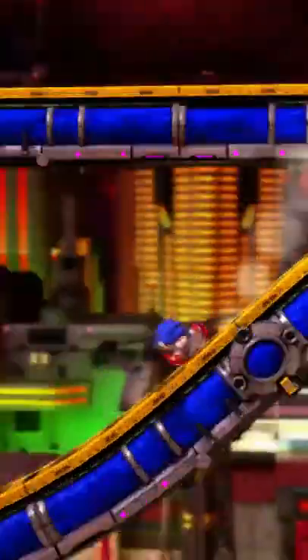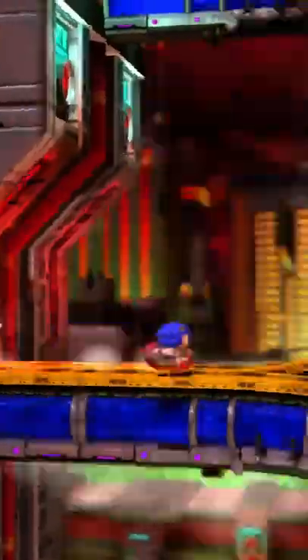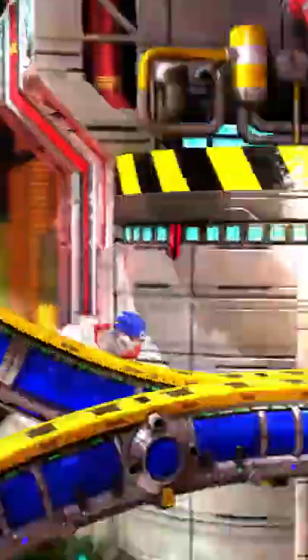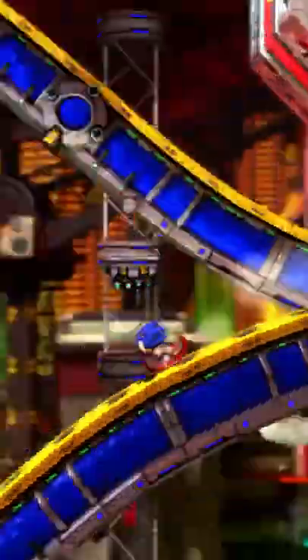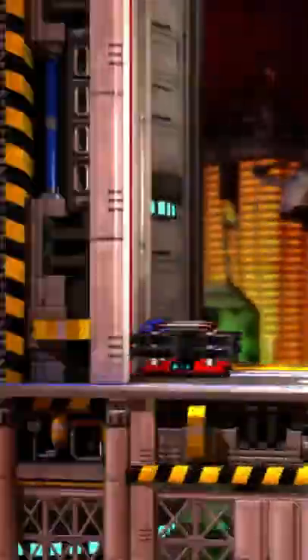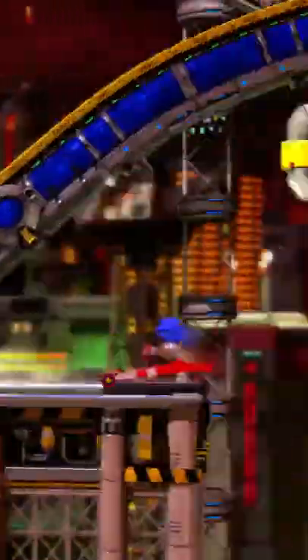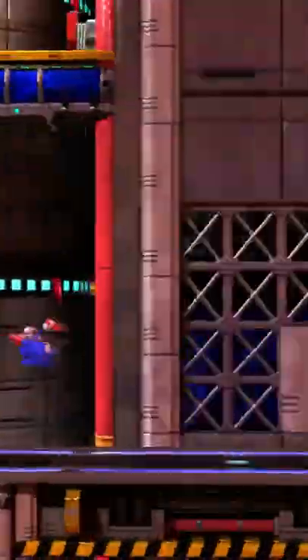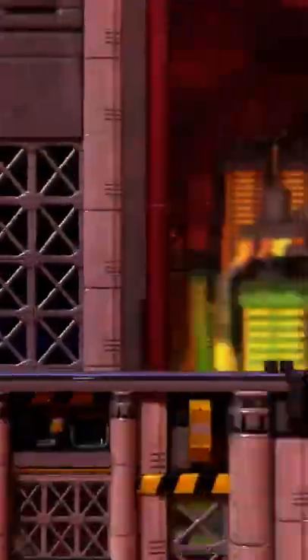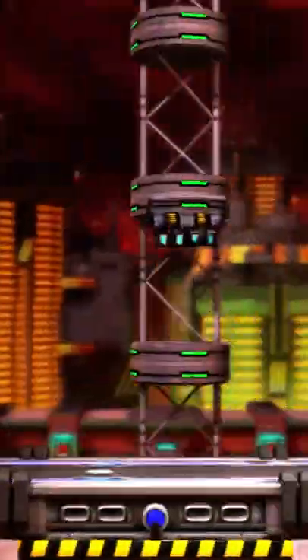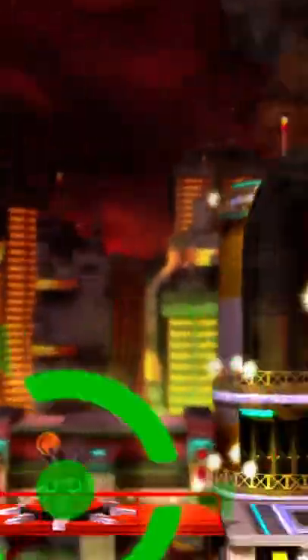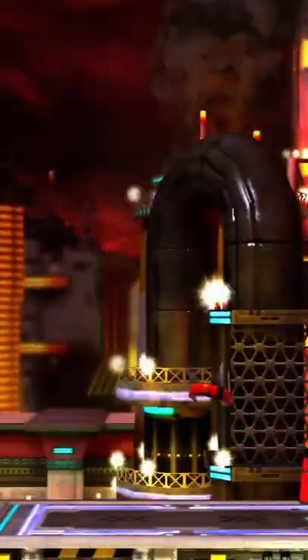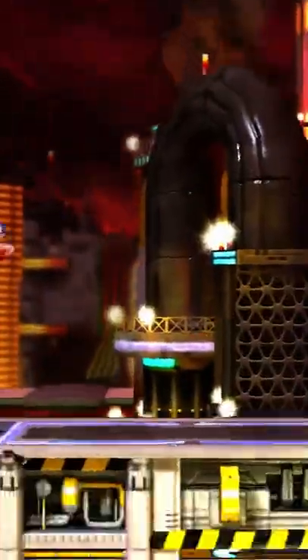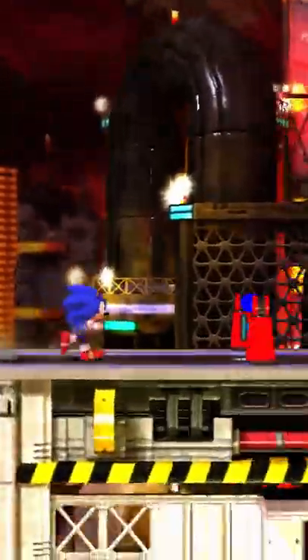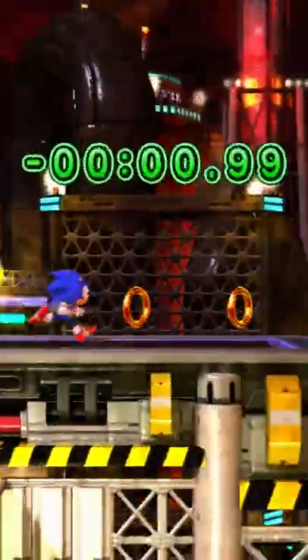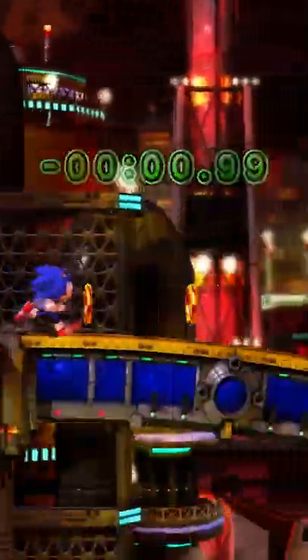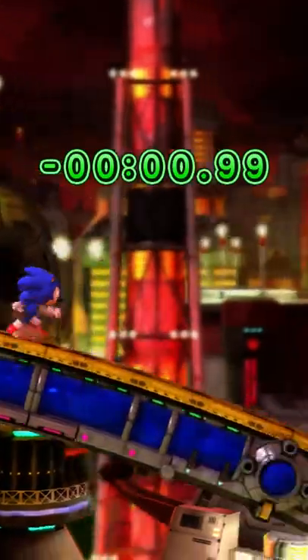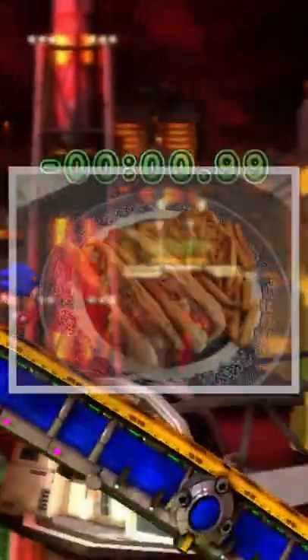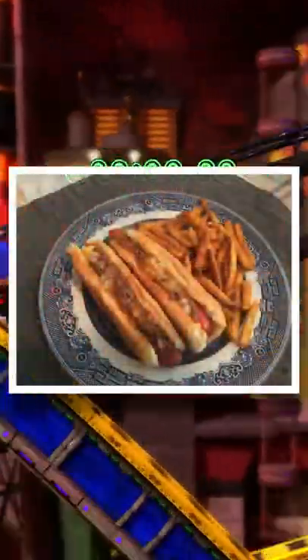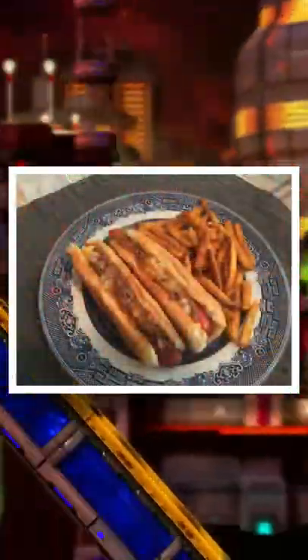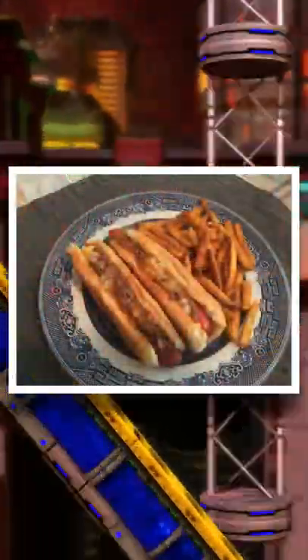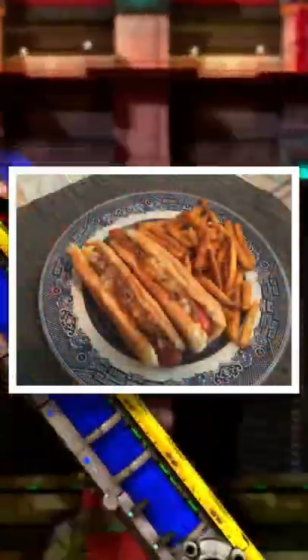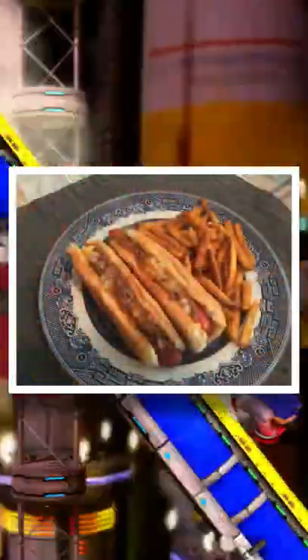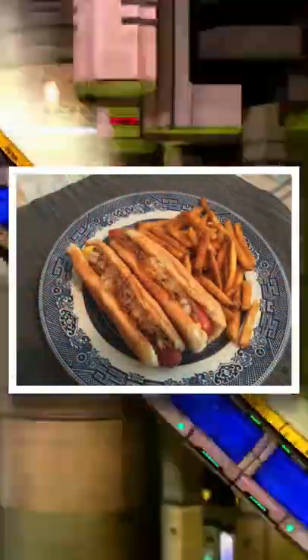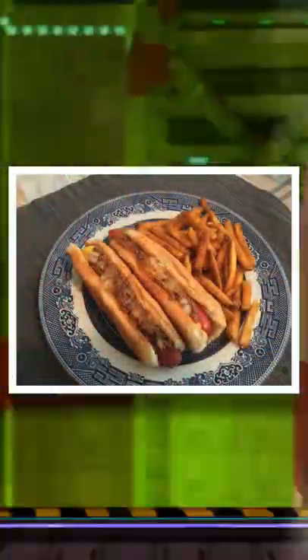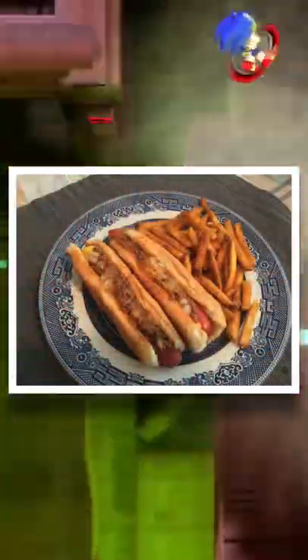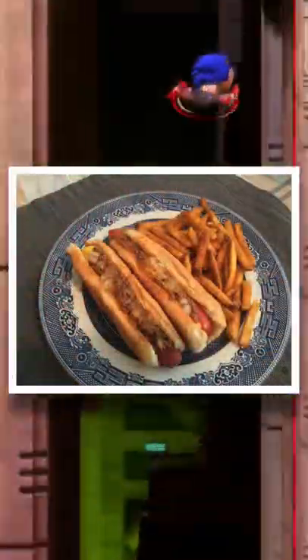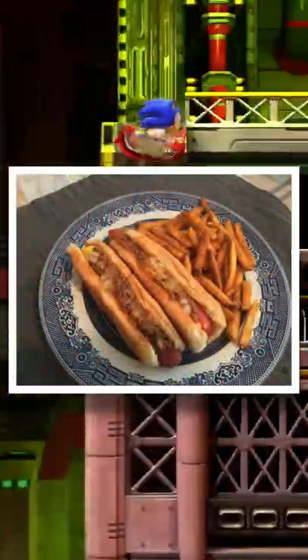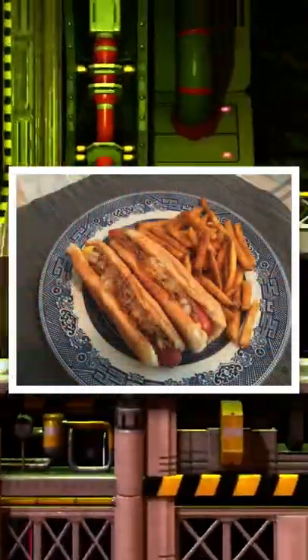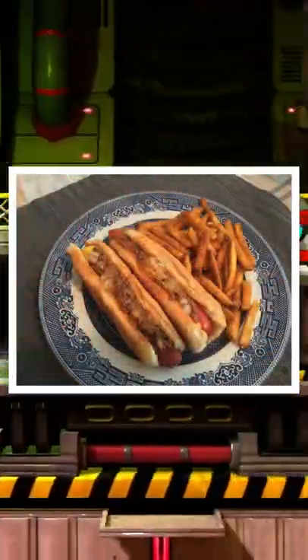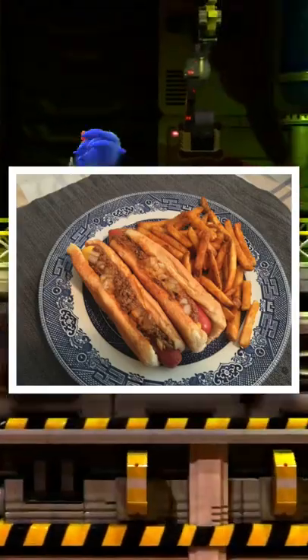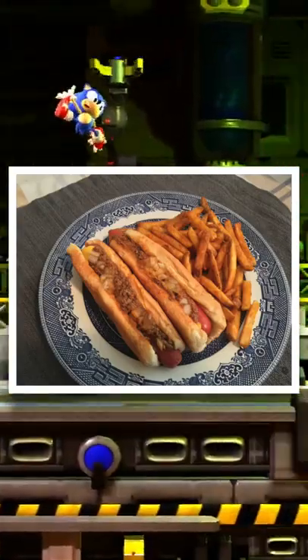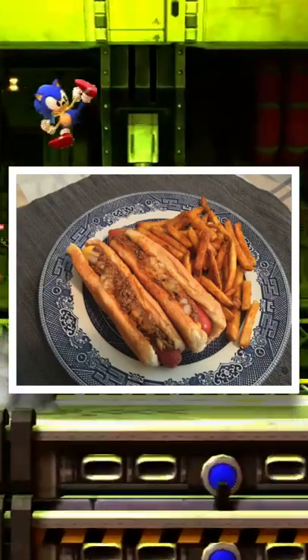So today I actually had a chili dog, and let me tell you, that was bussin'. Here's a picture of it — I know it doesn't really look that great, but let me tell you, it is good.